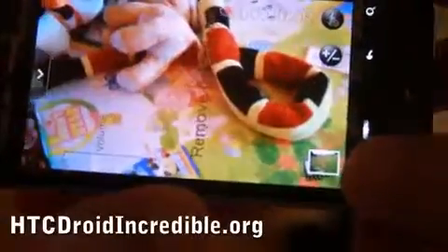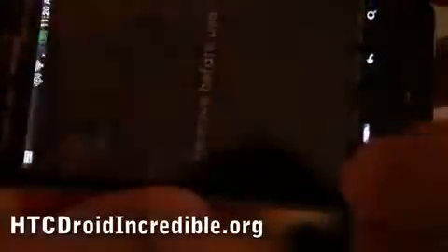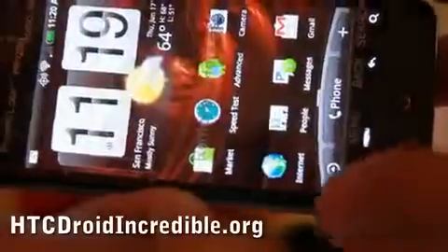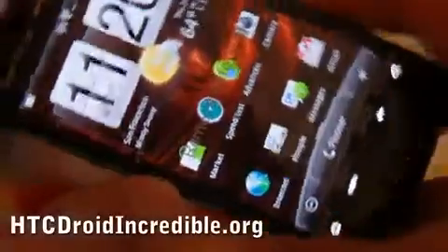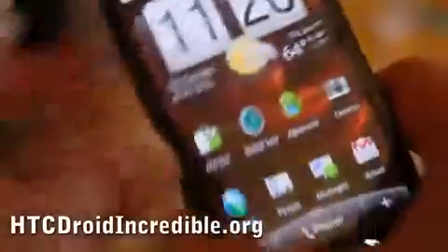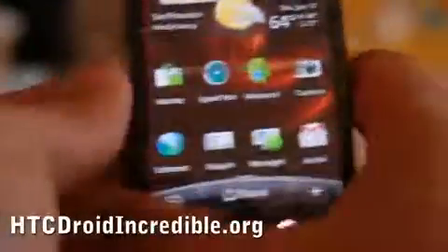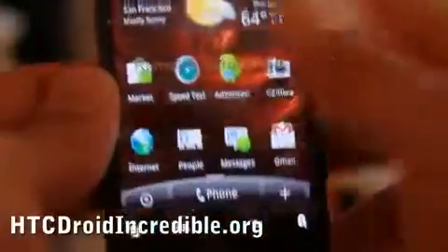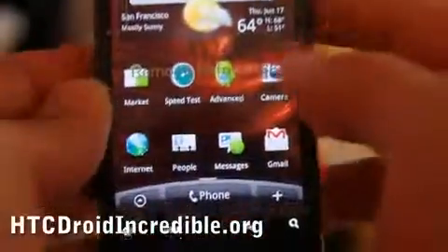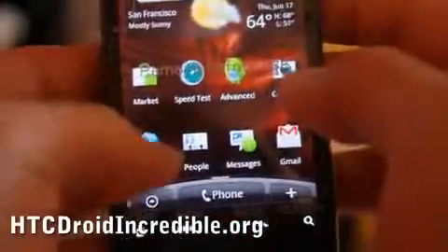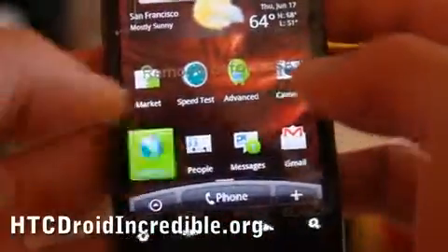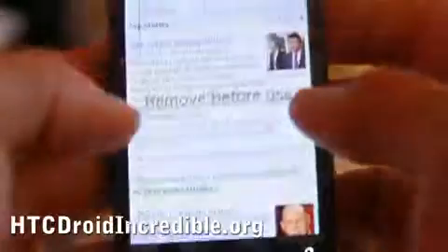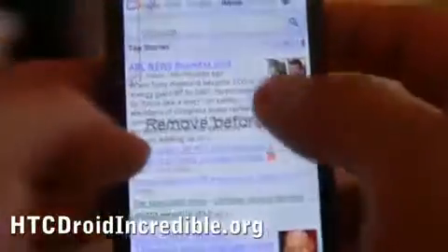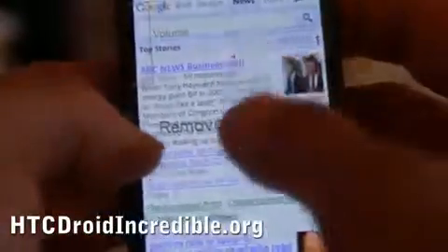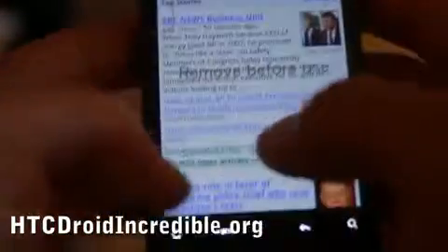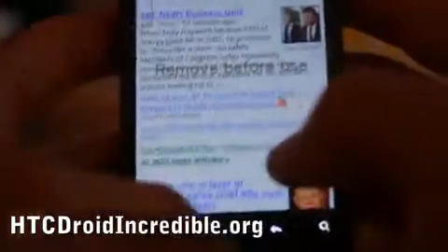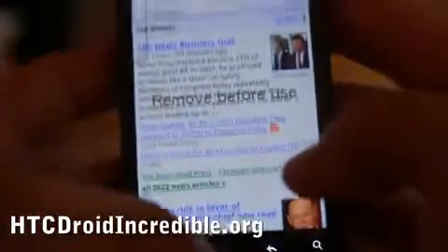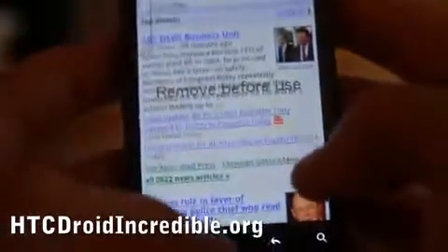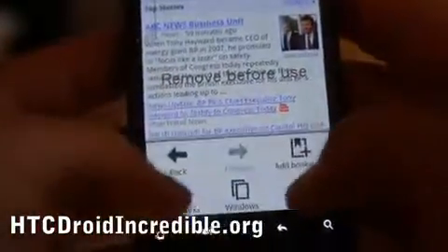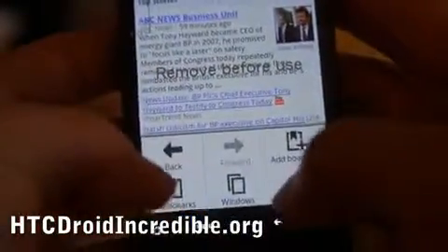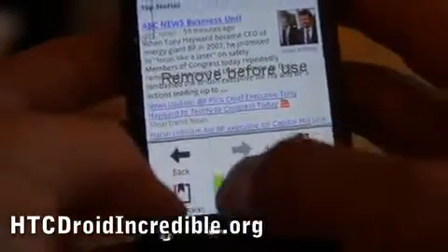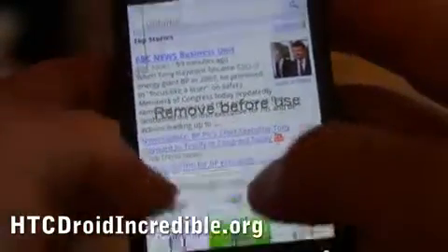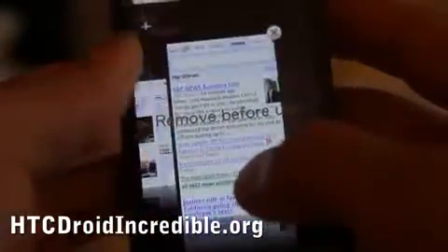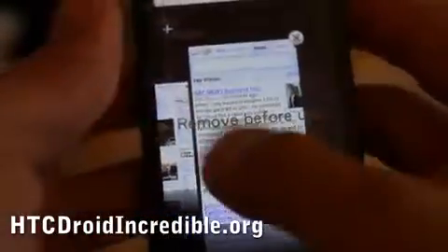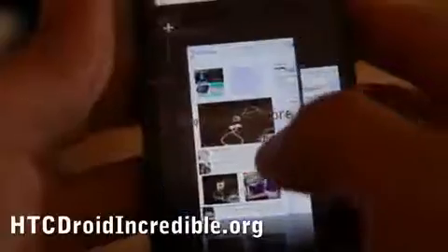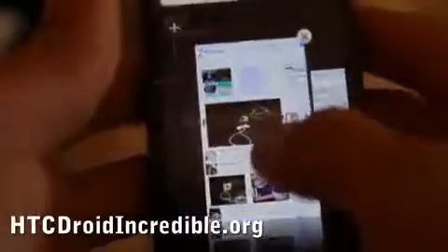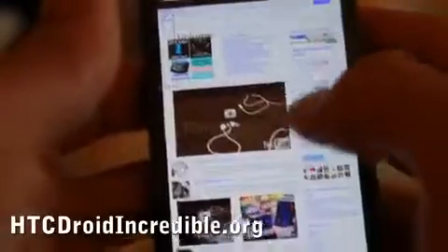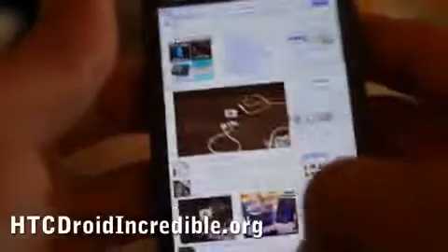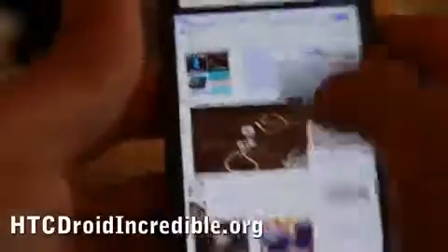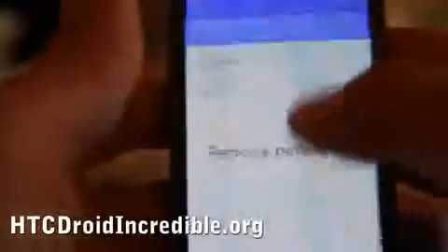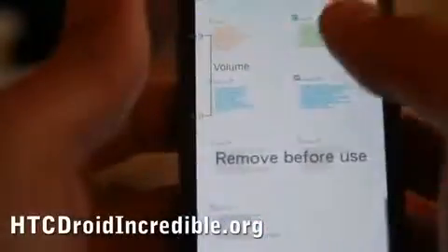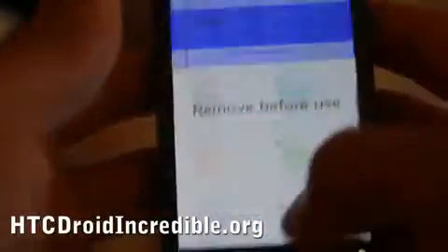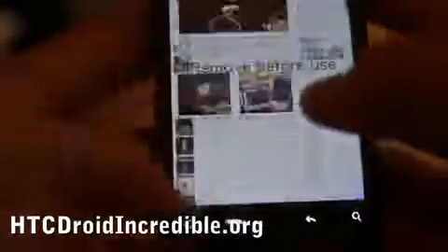And this is all while multitasking. You can go back to your browser or even go back to another open site, and it's really fast as you can see while it's multitasking.